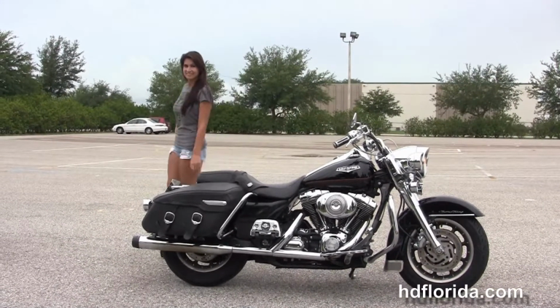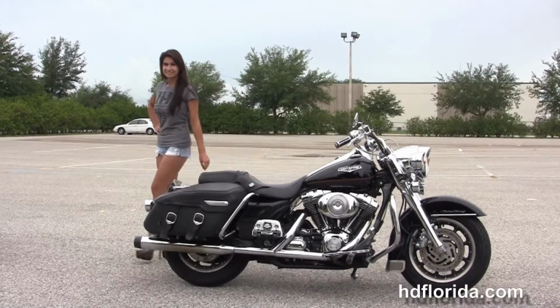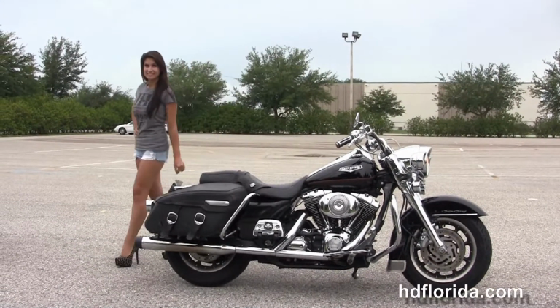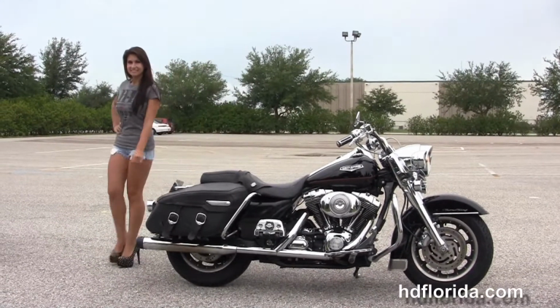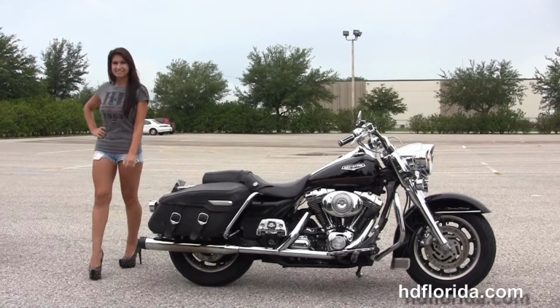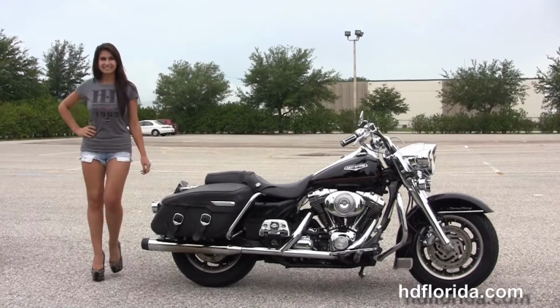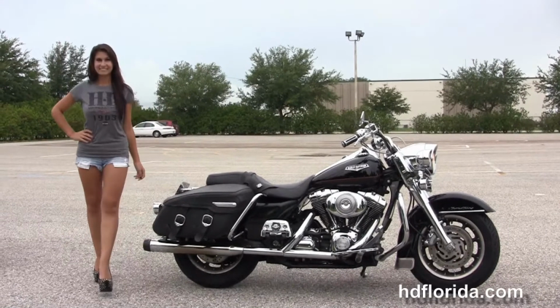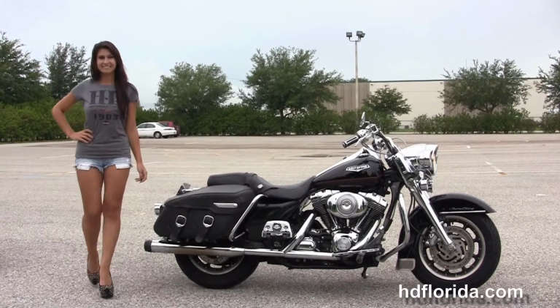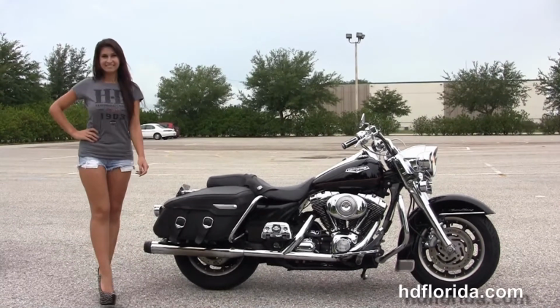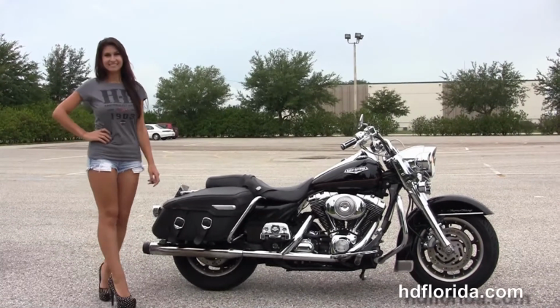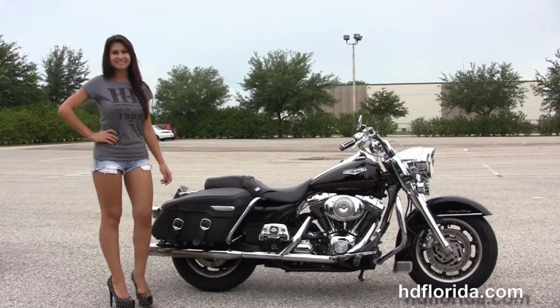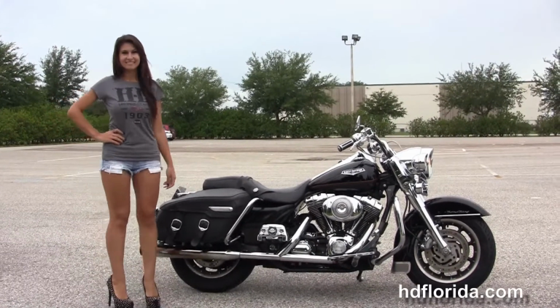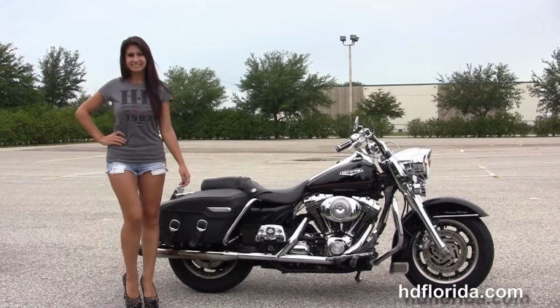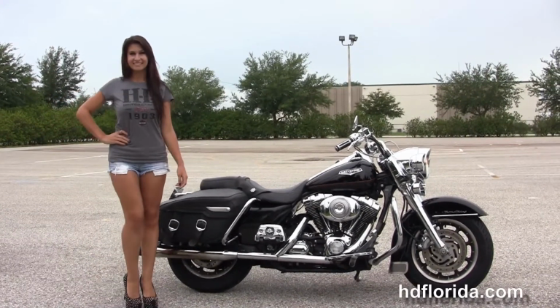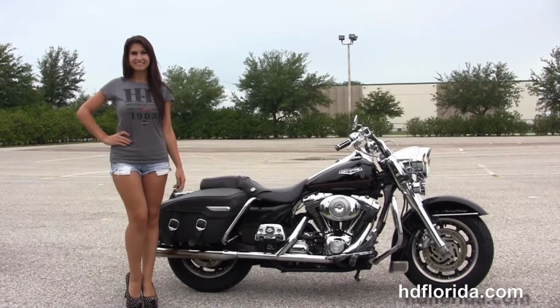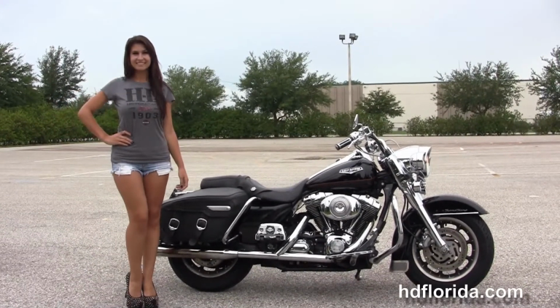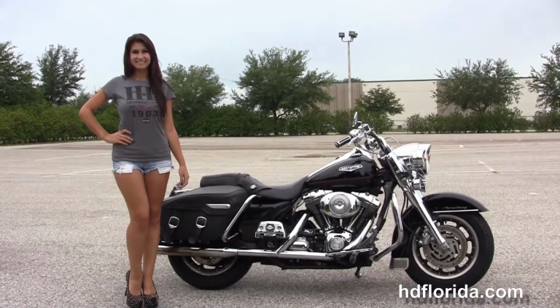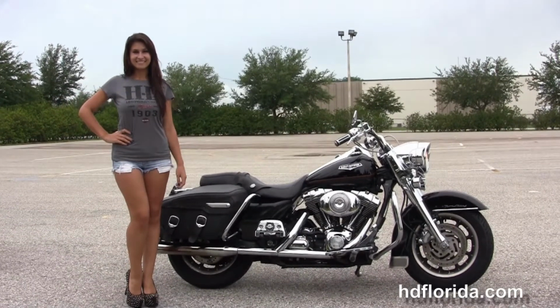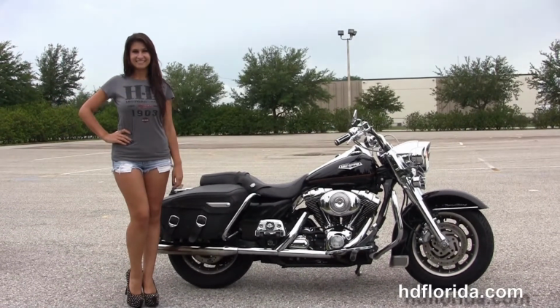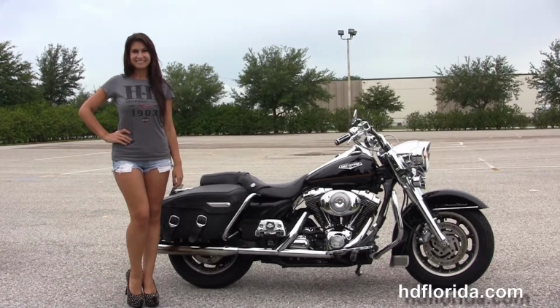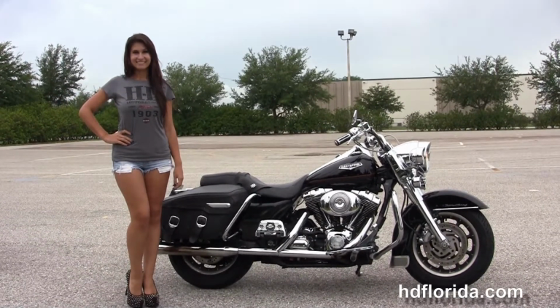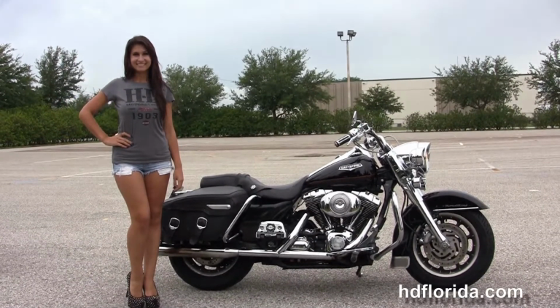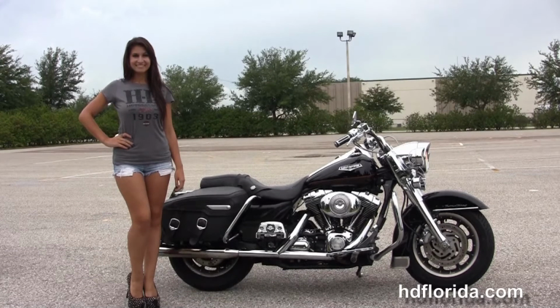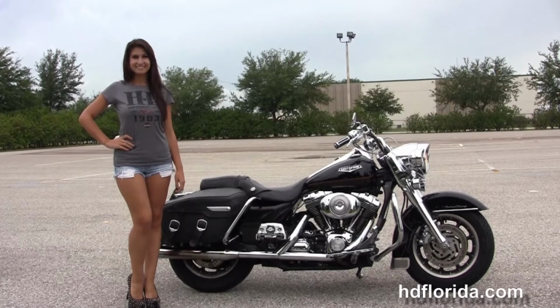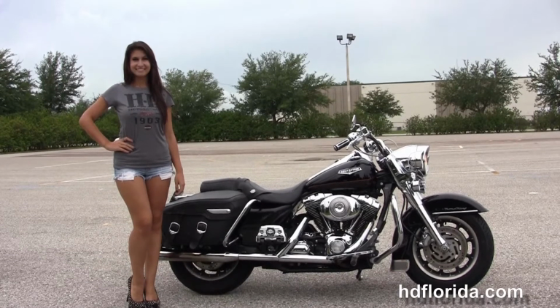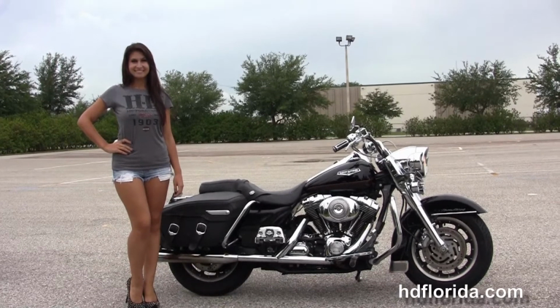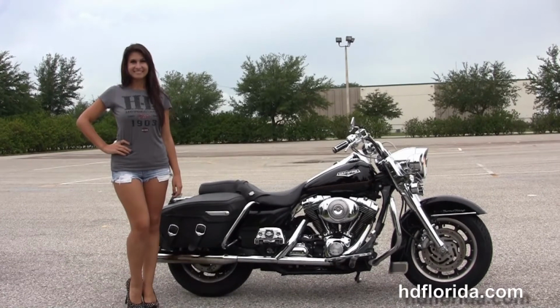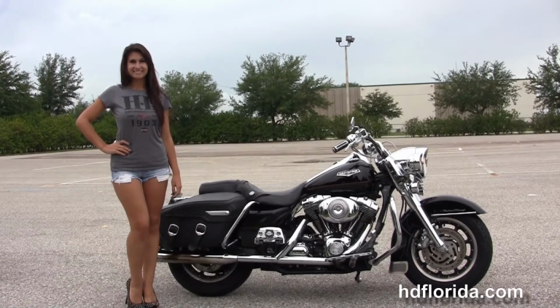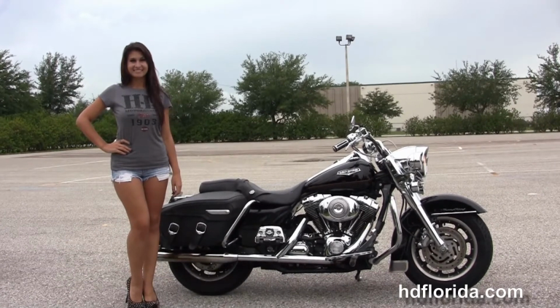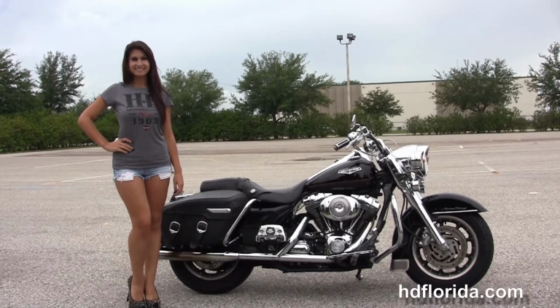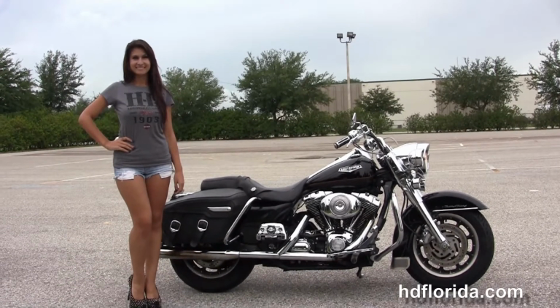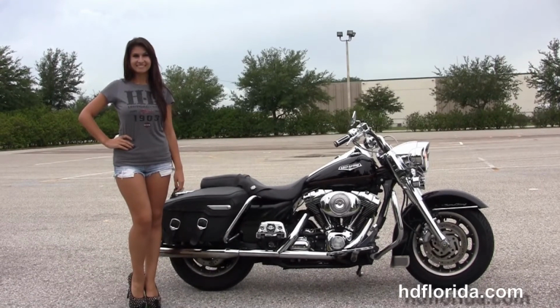We are rated number one in customer service and have 1,200 new and previously enjoyed motorcycles for you to choose from, and we ship used bikes anywhere in the world.